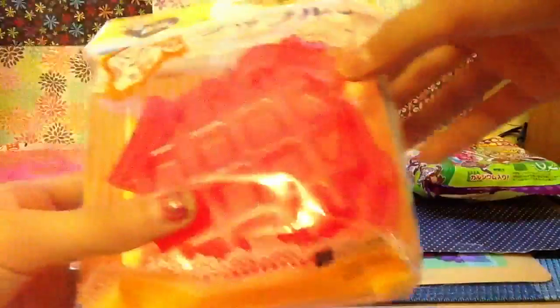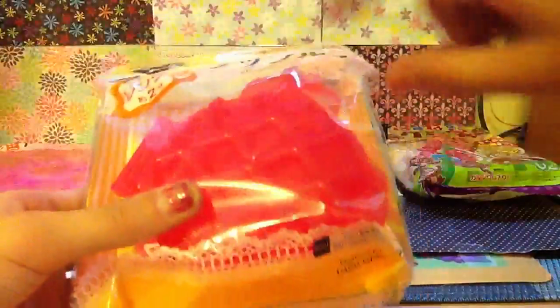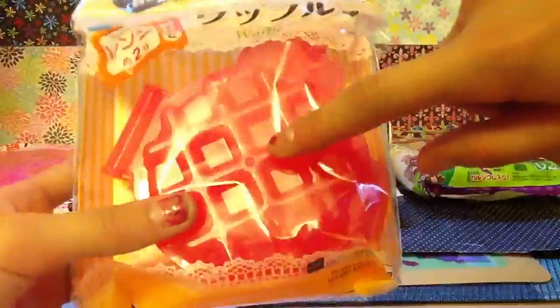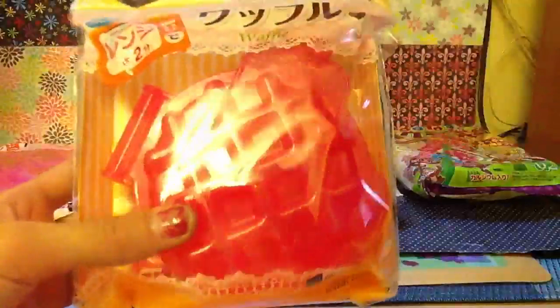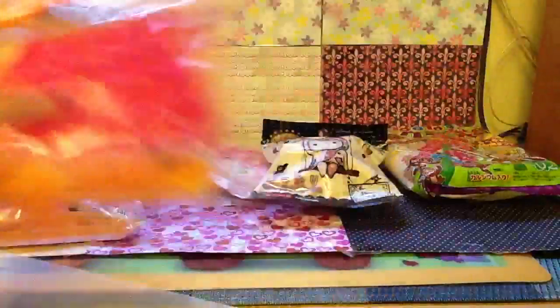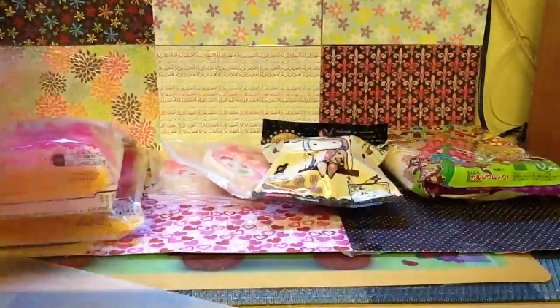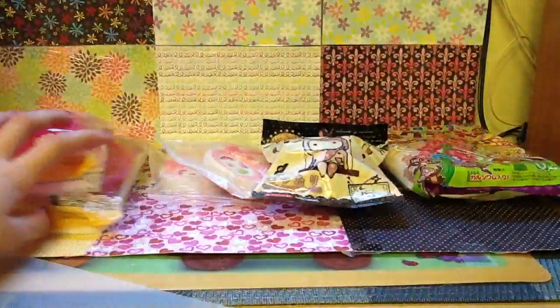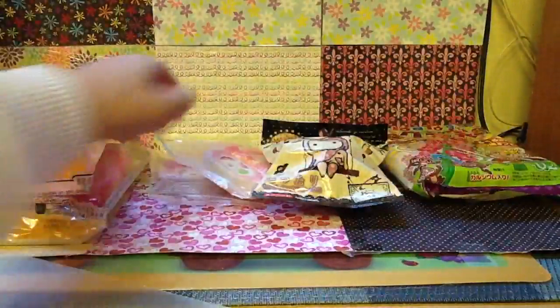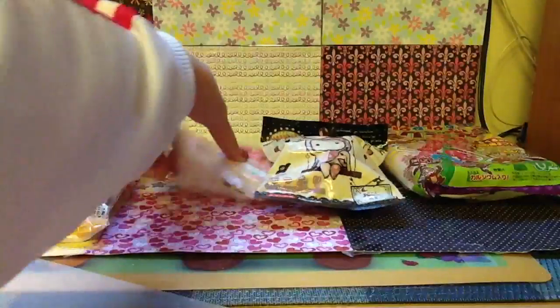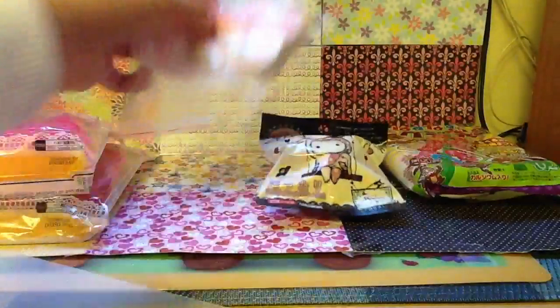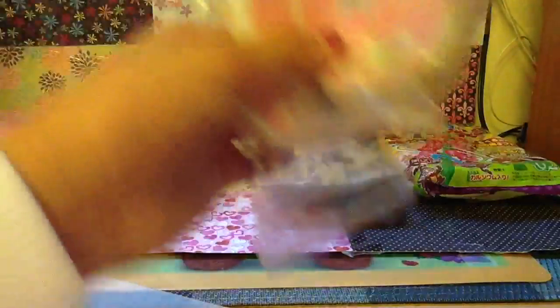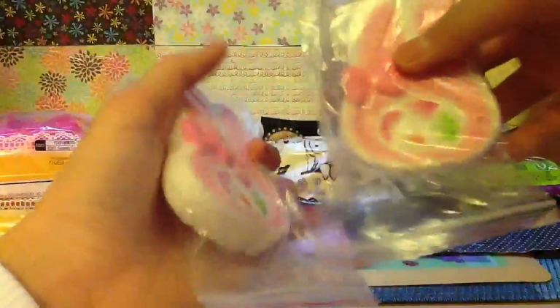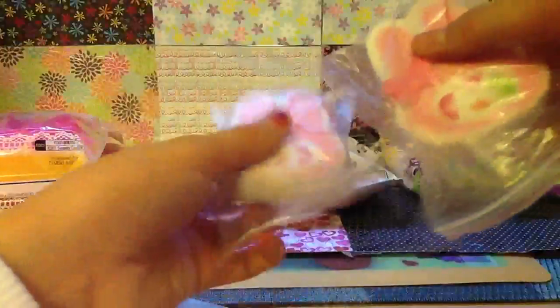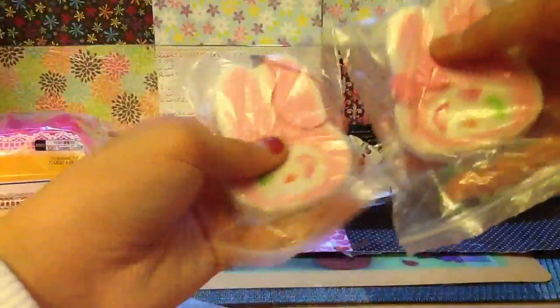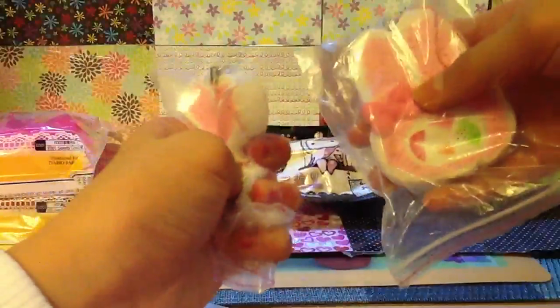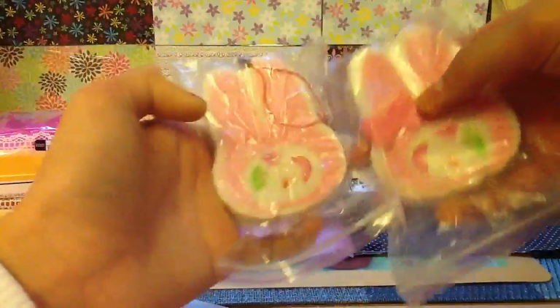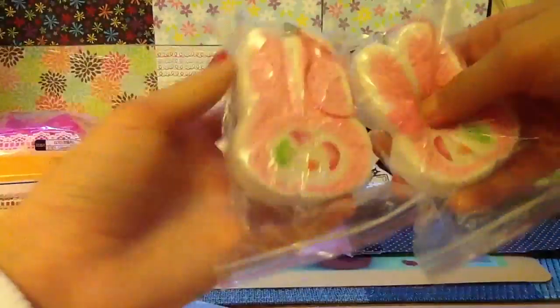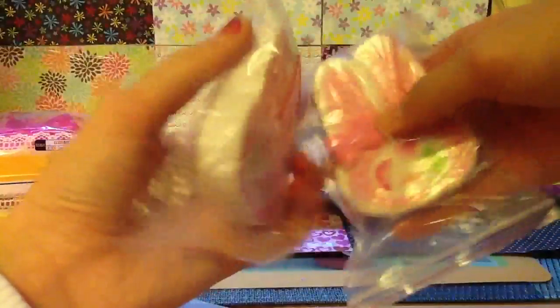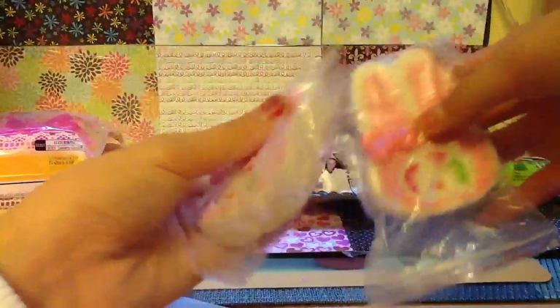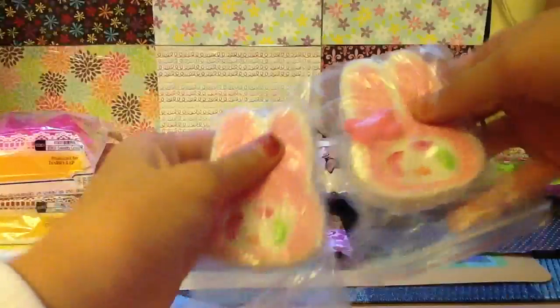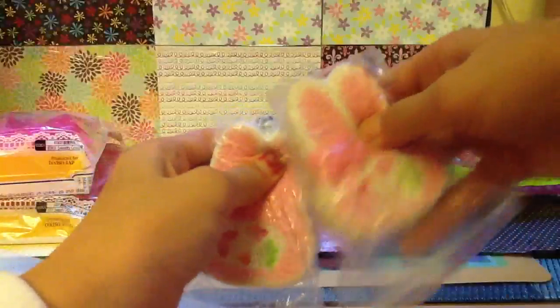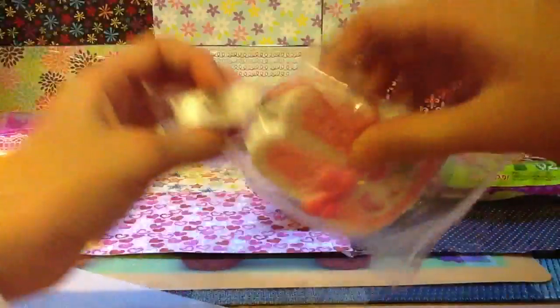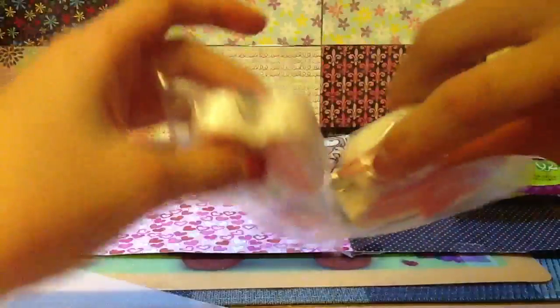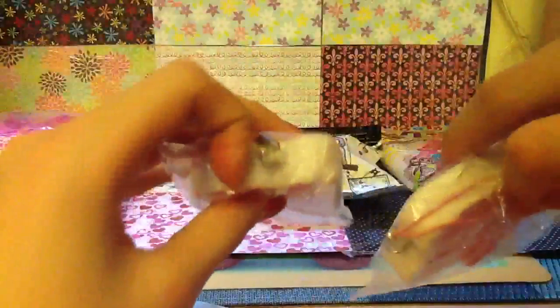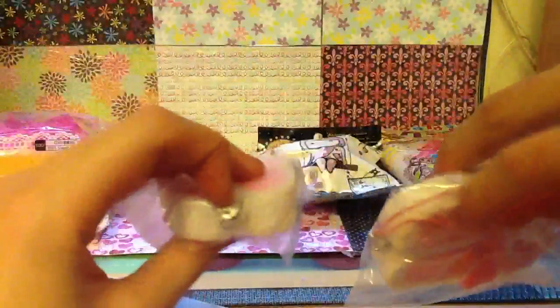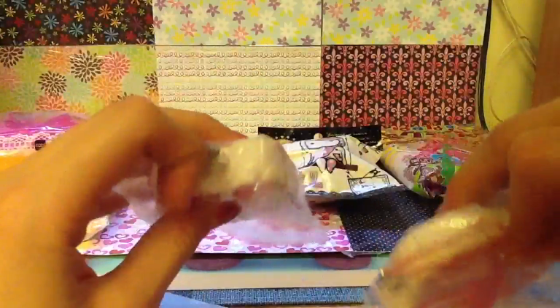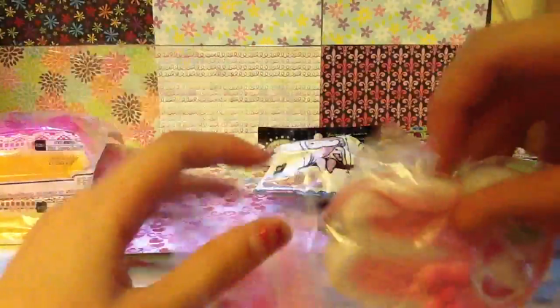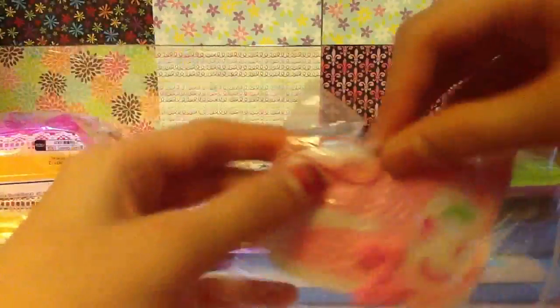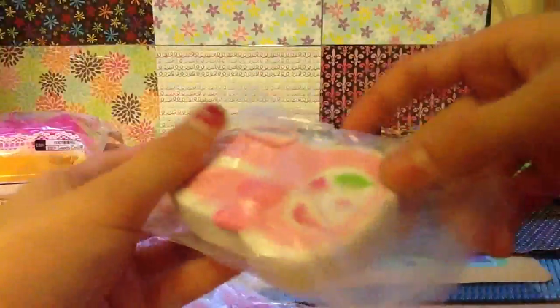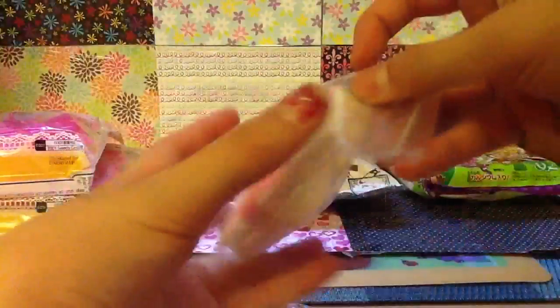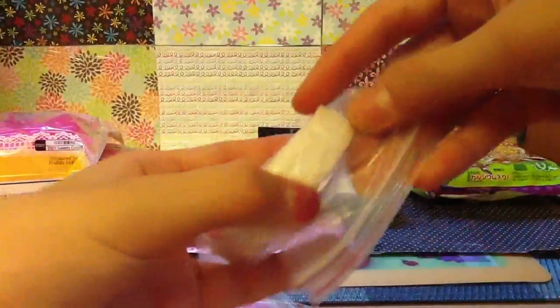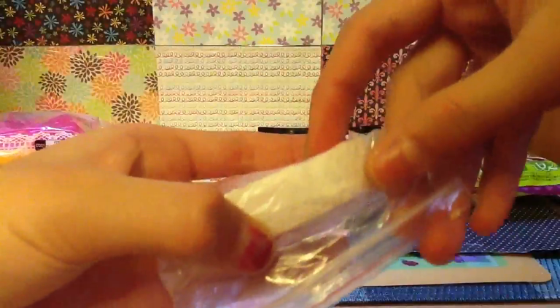And this is the perfect size. So next I got these two My Melody Swiss Roll Squishies, and these come with stretchy cell phone straps. And these are the non-licensed ones.